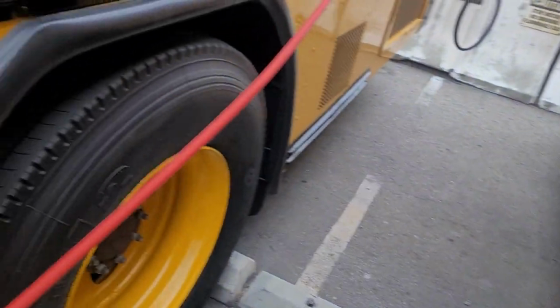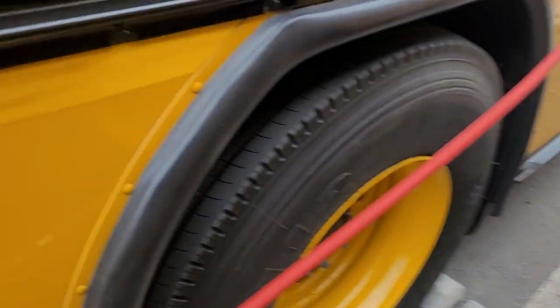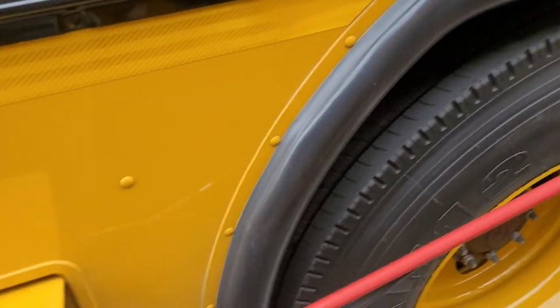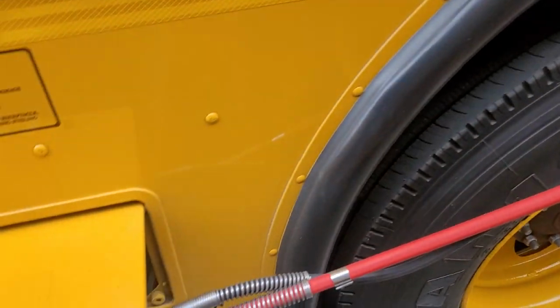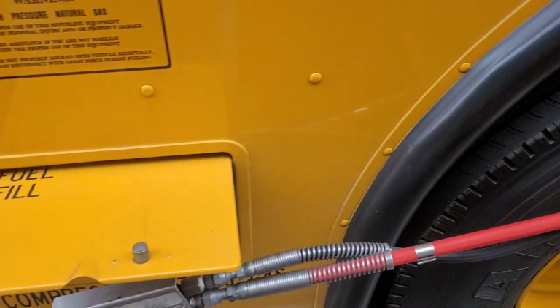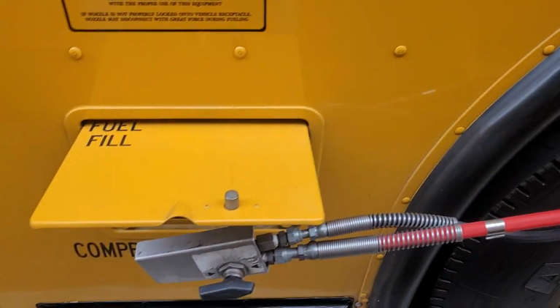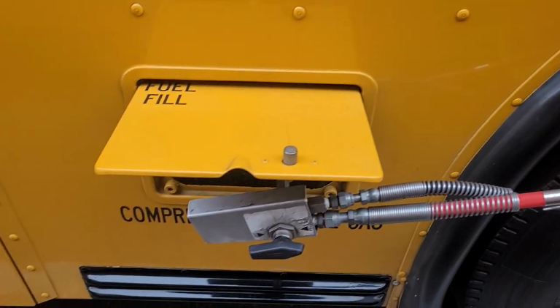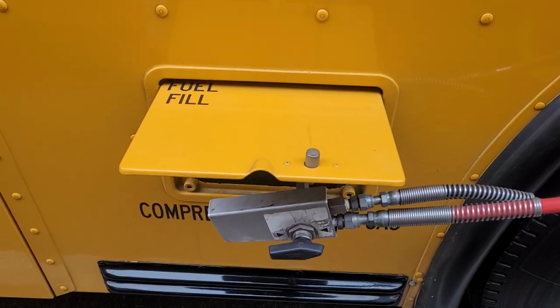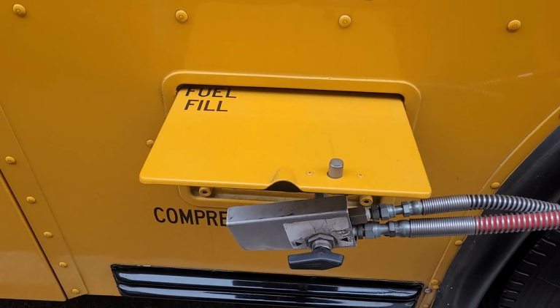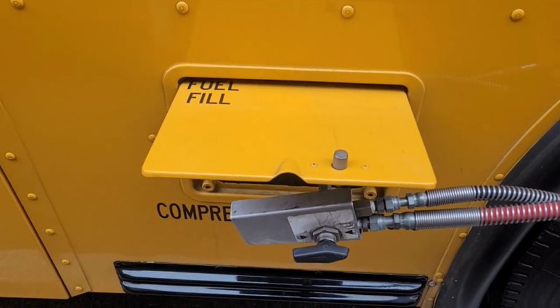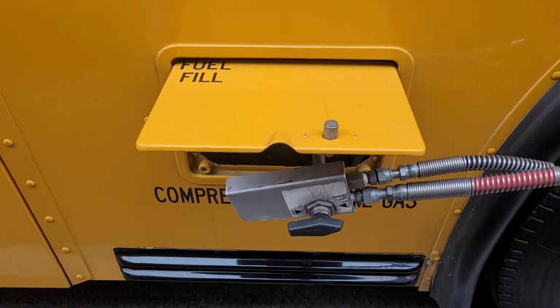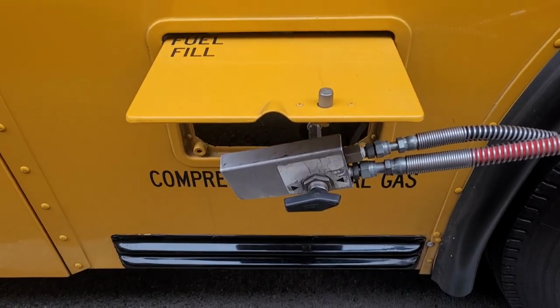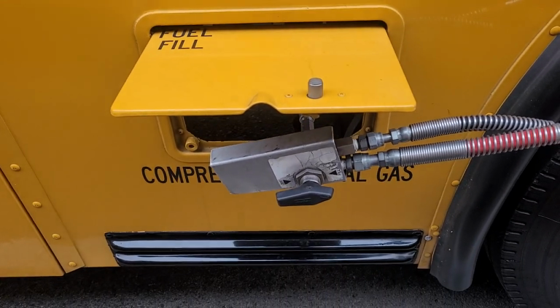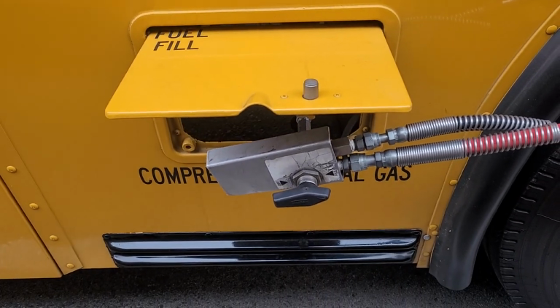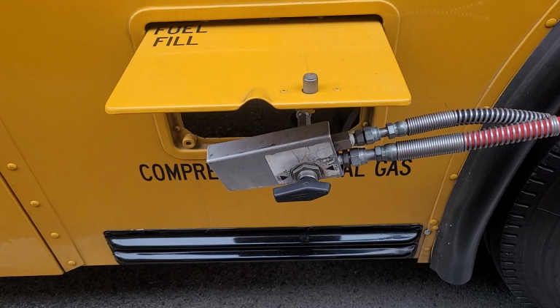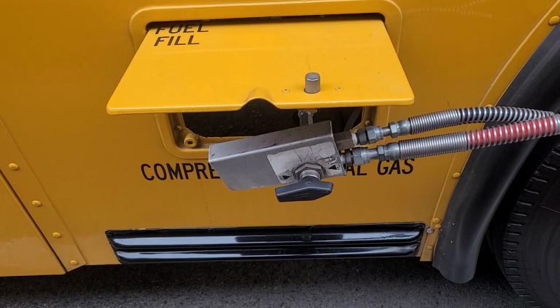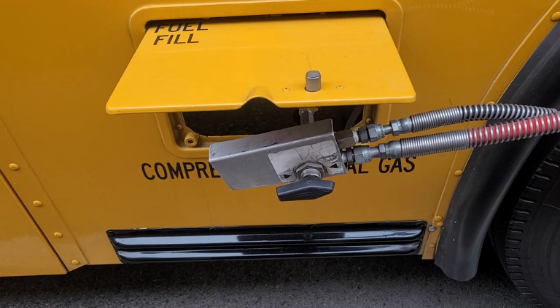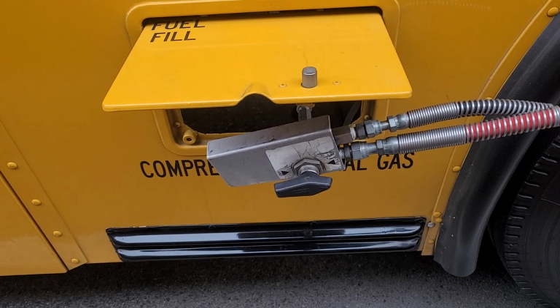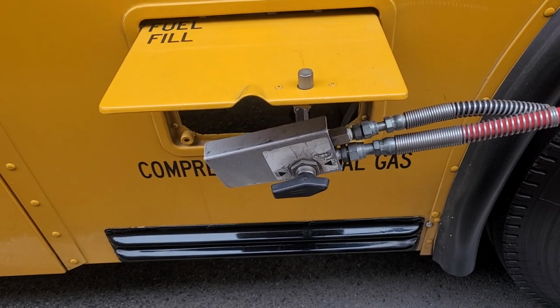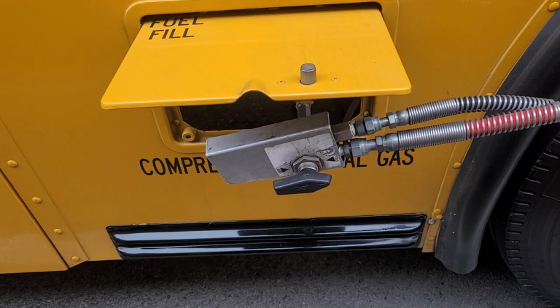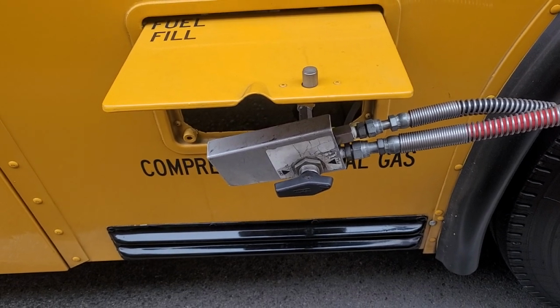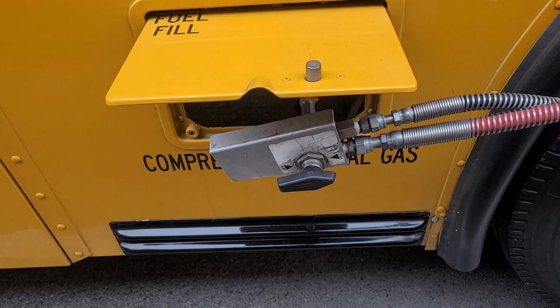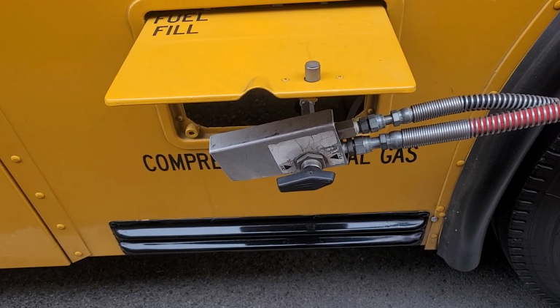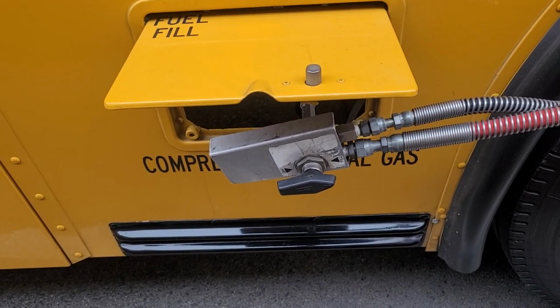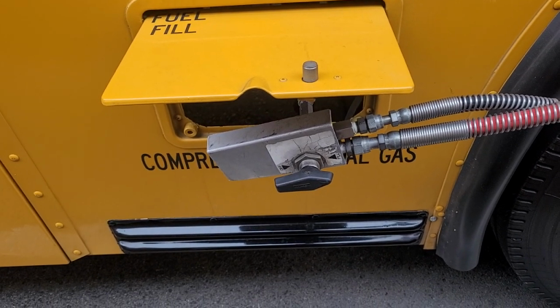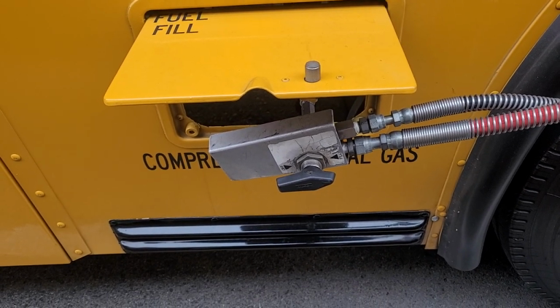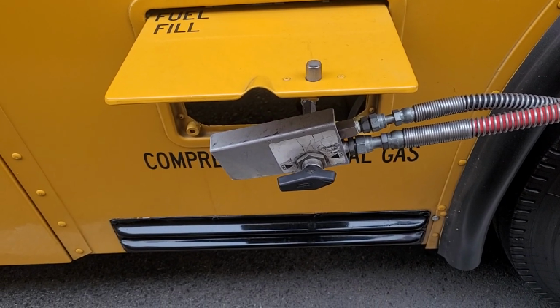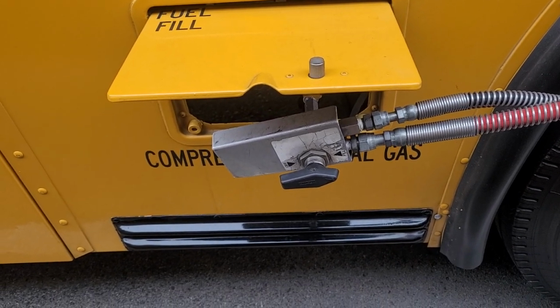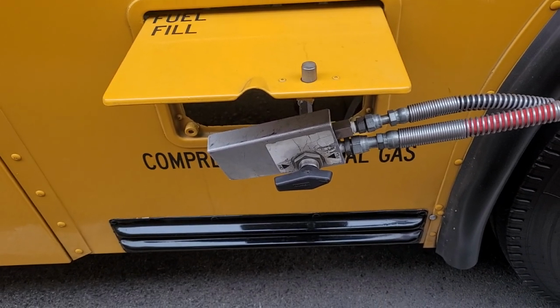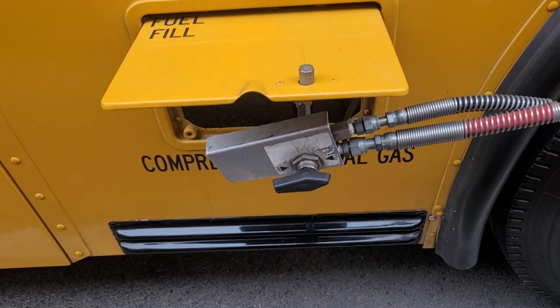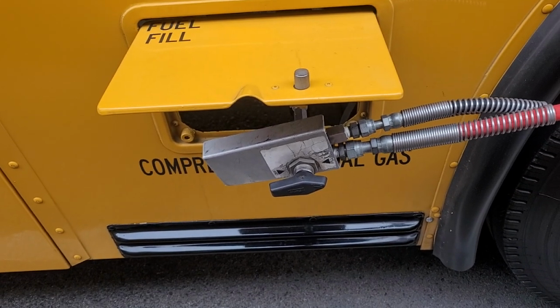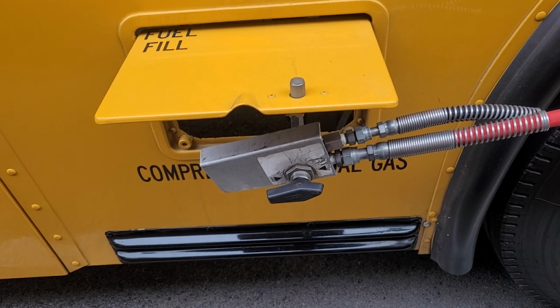Then at the beginning of our day, we would turn off the nozzle, unplug it, and hang it up.